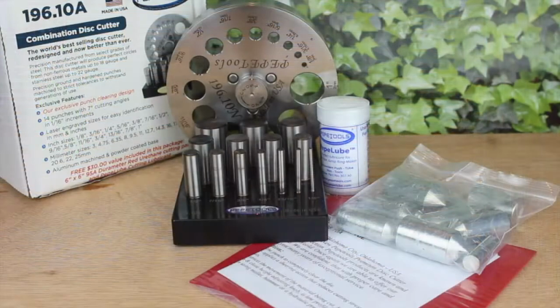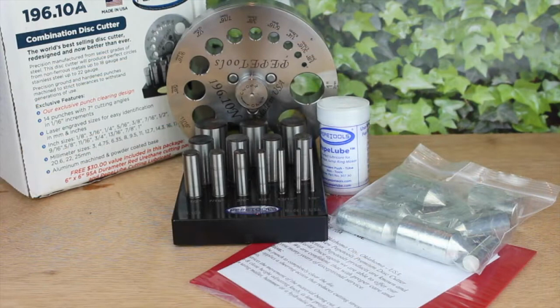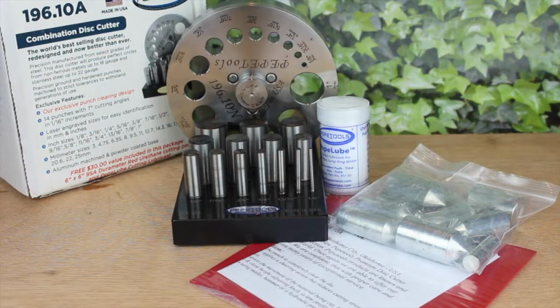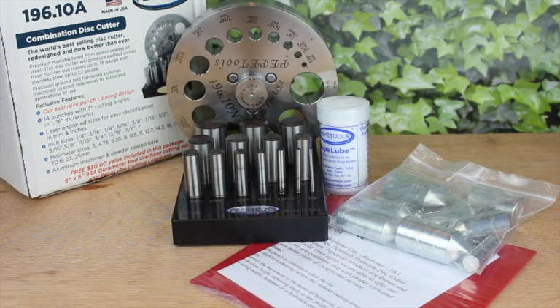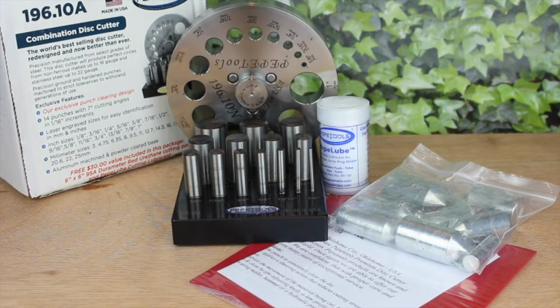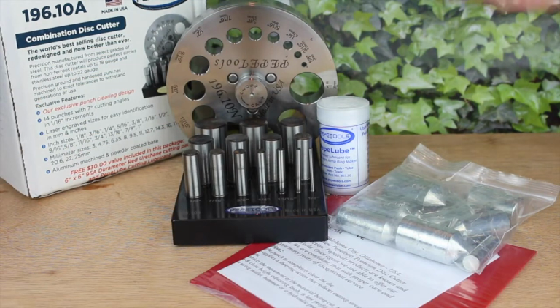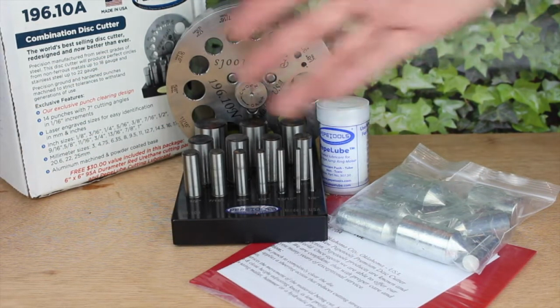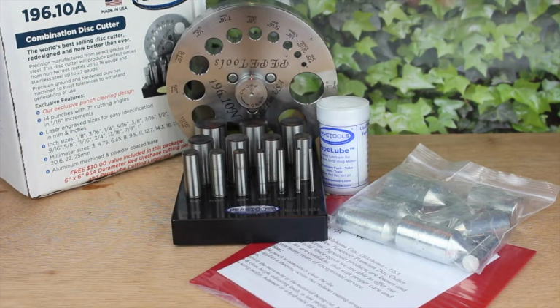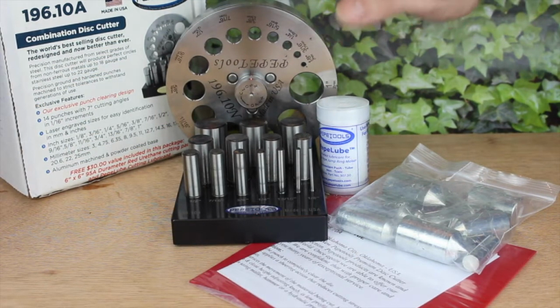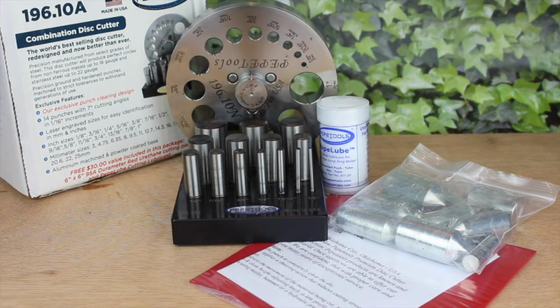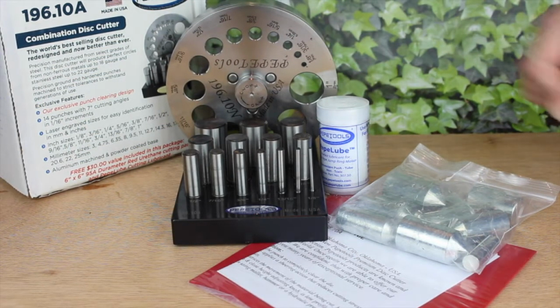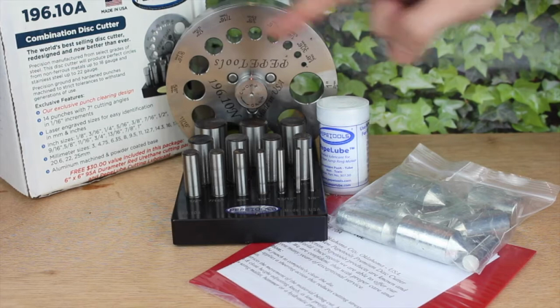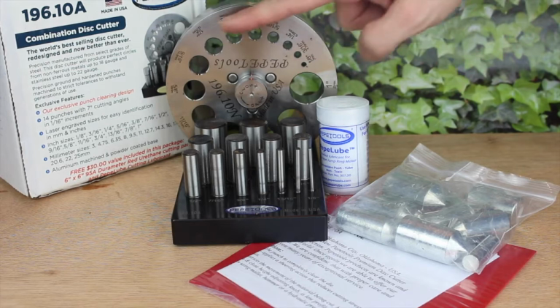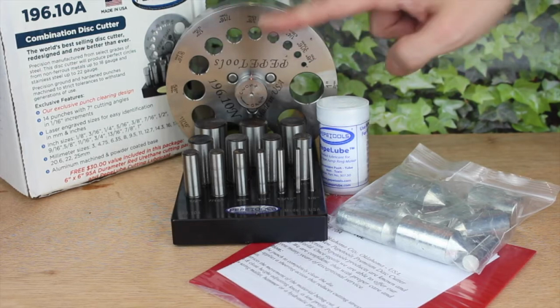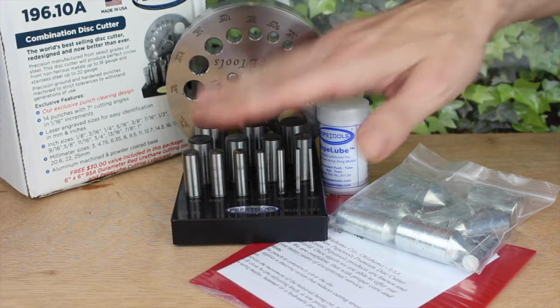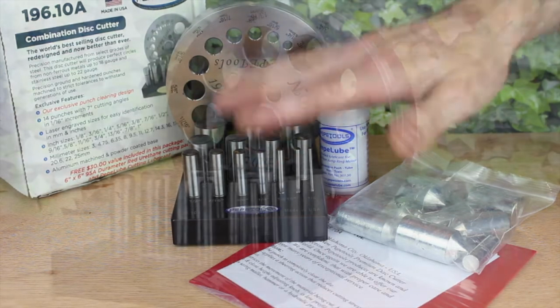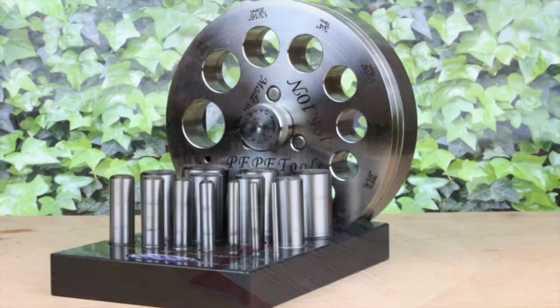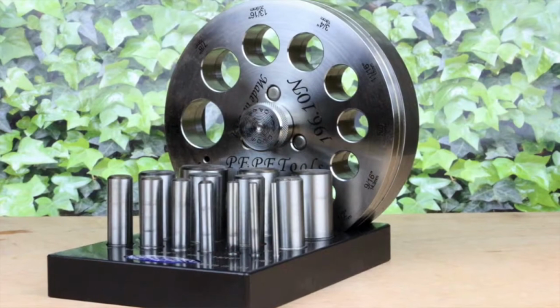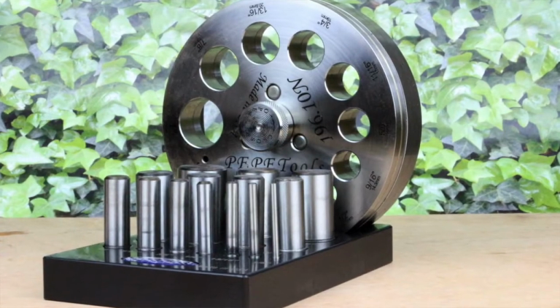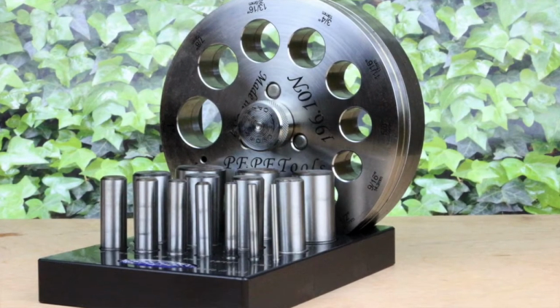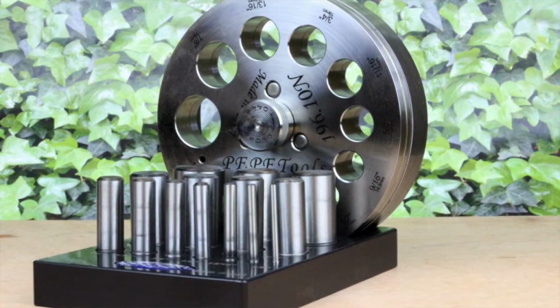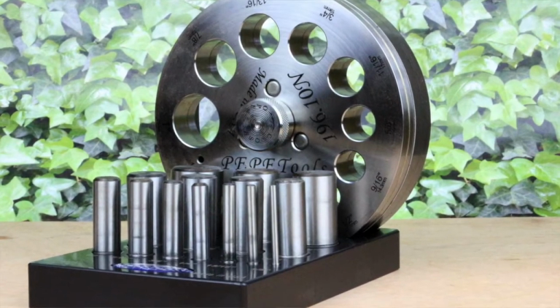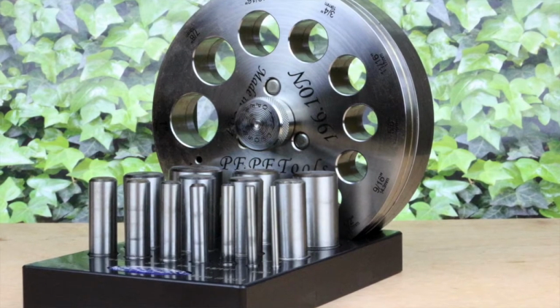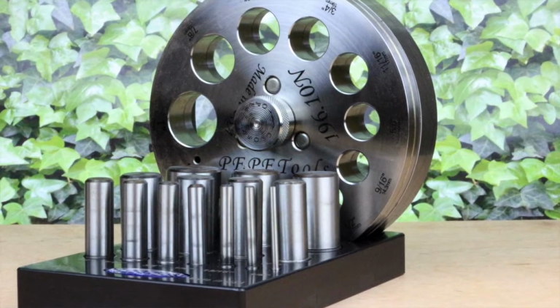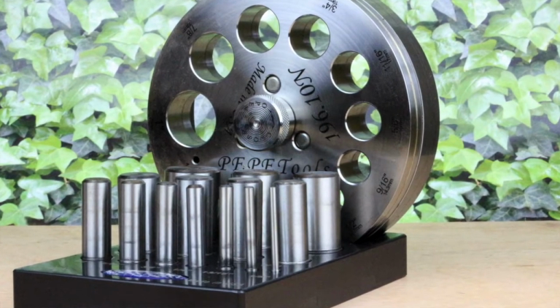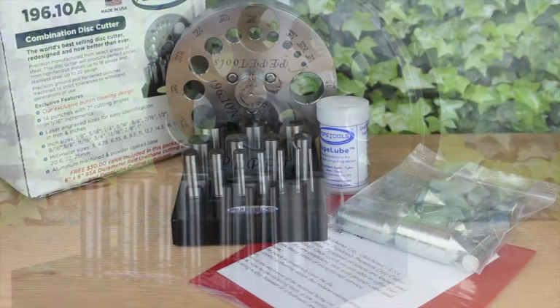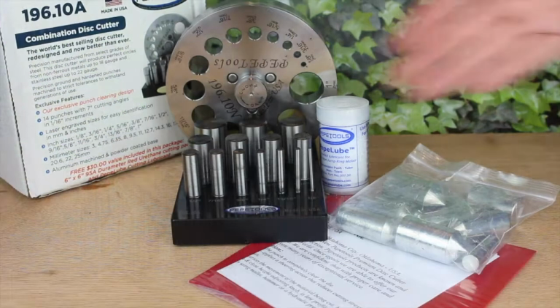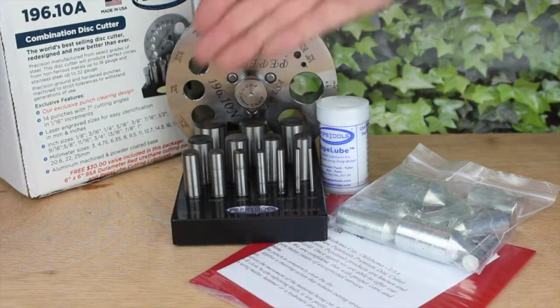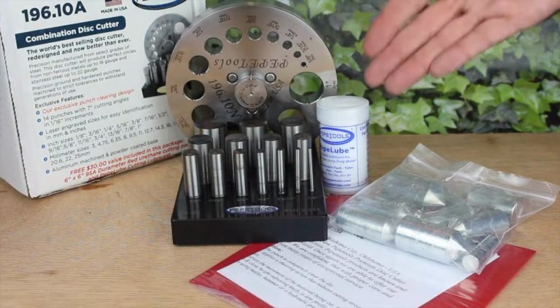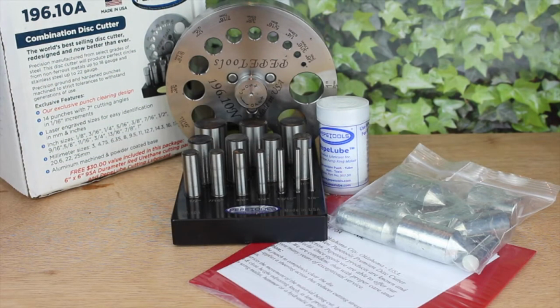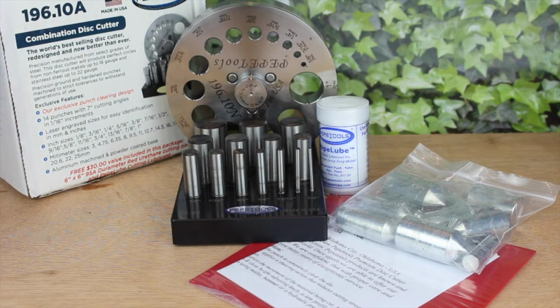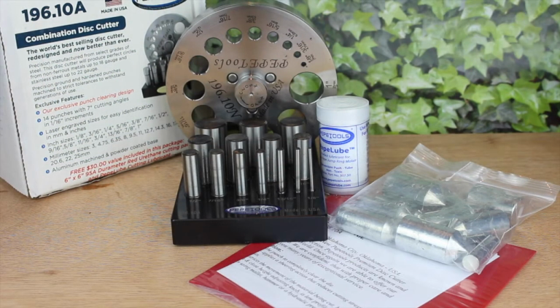As with all my reviews, this tool has been thoroughly tested, so please forgive any marks or scratches on it. Yours will be nice and shiny and flawless when you receive it. So this is the Pepe Tools Premium Disc Cutting Kit.